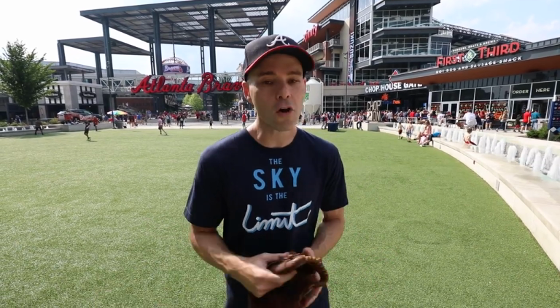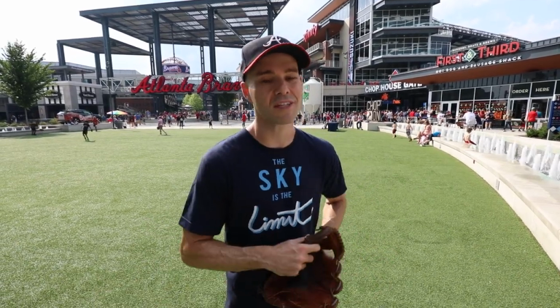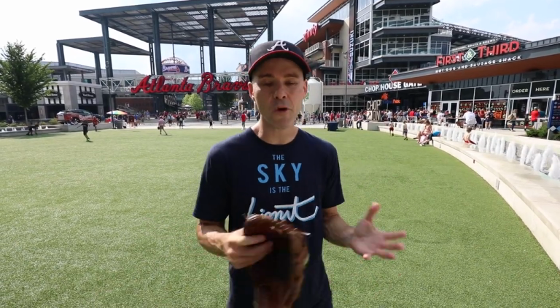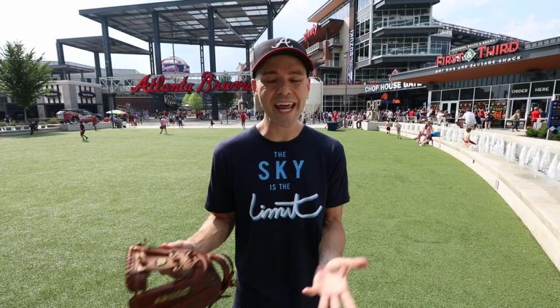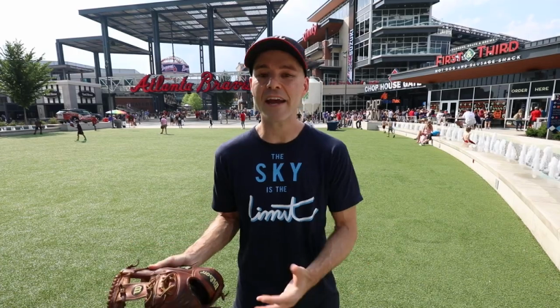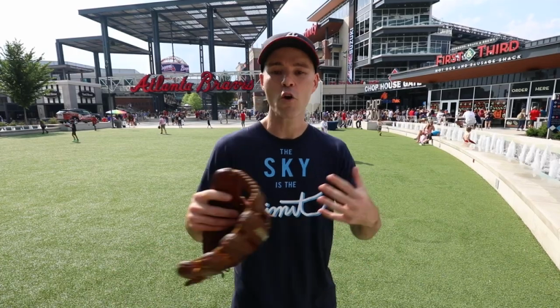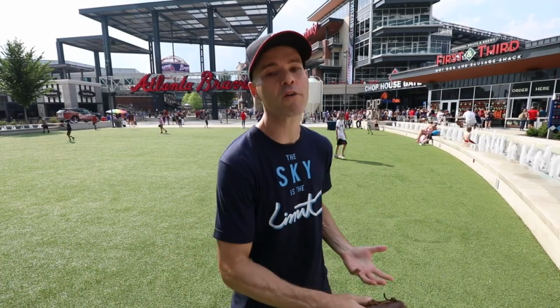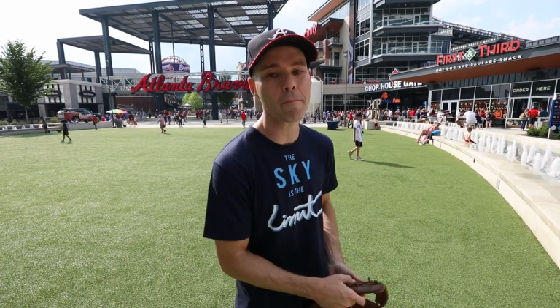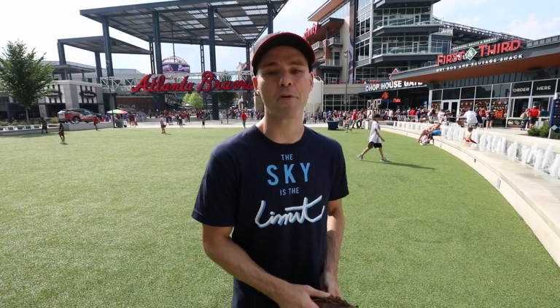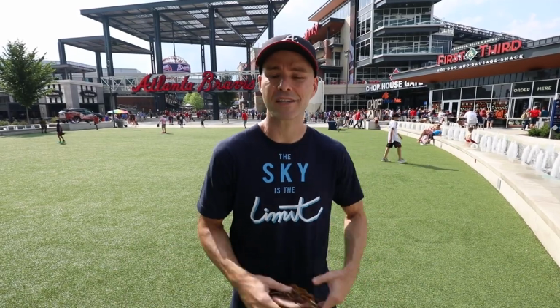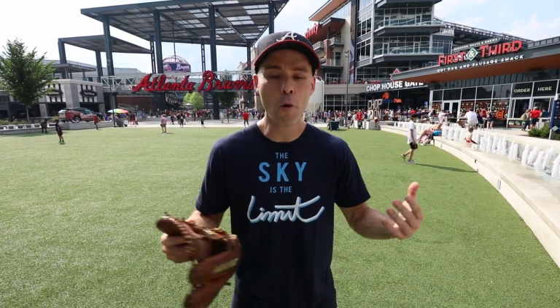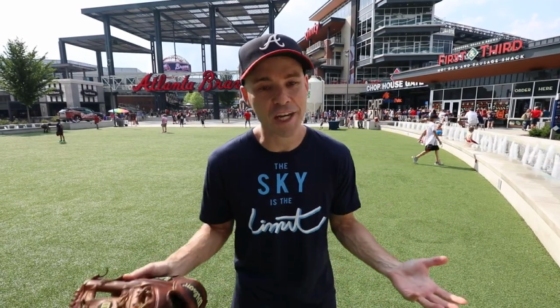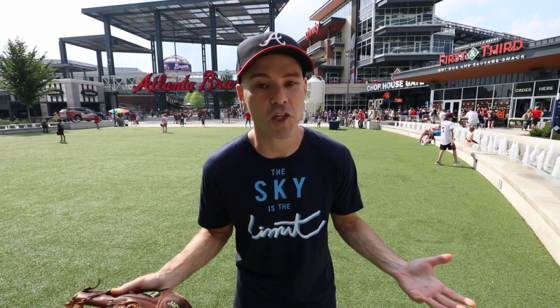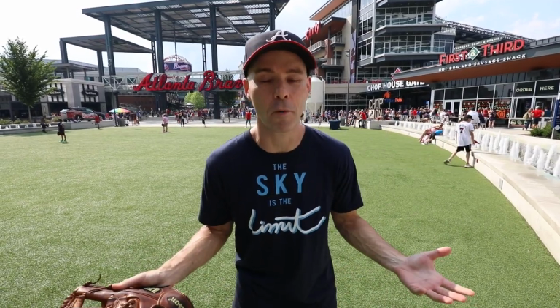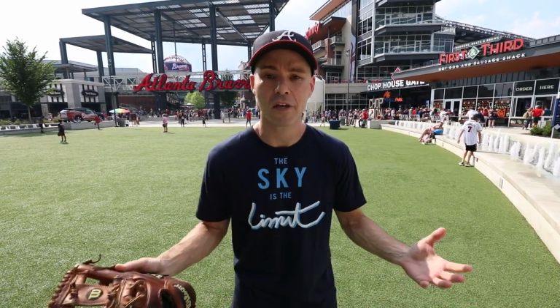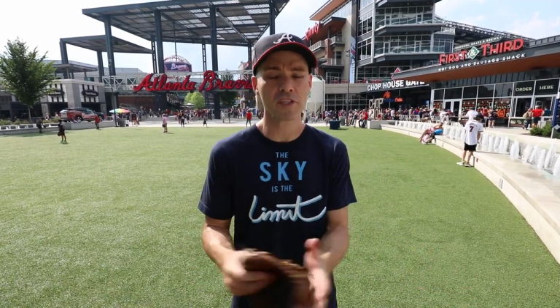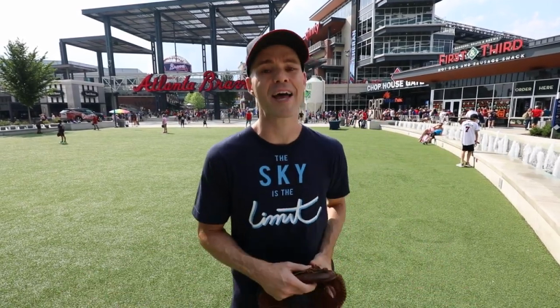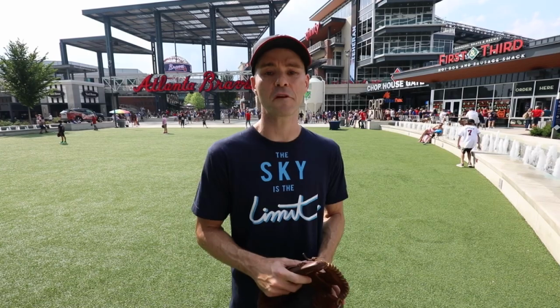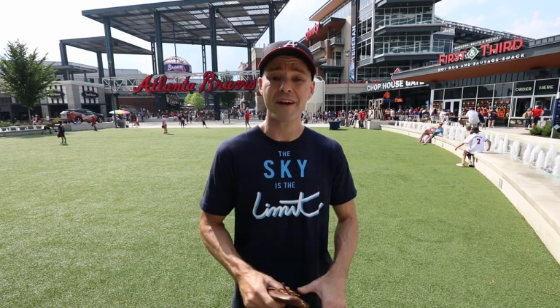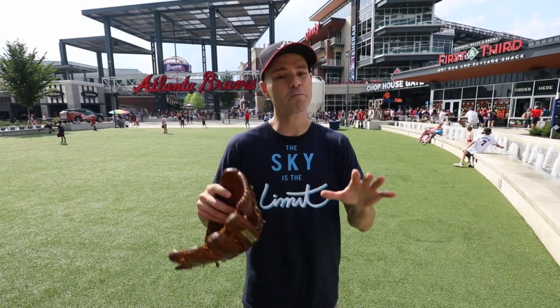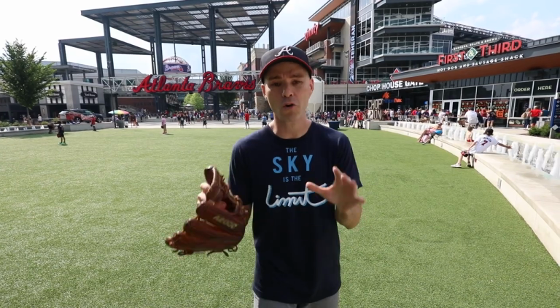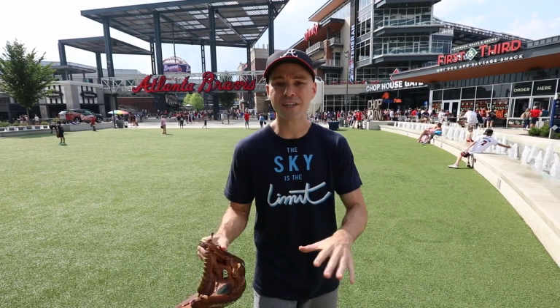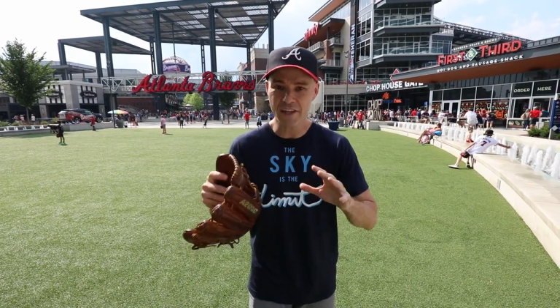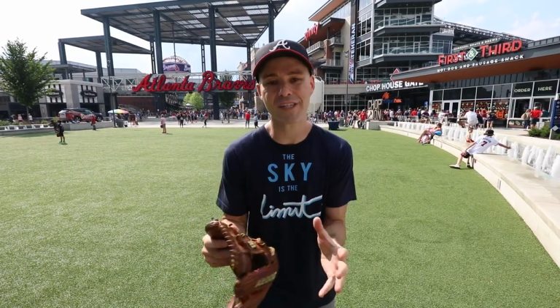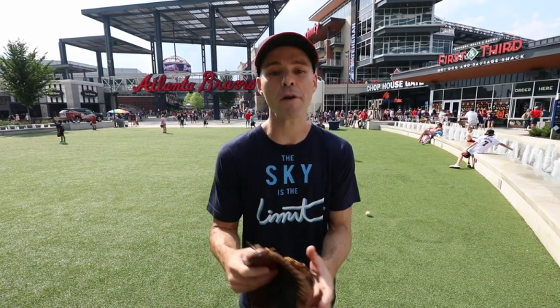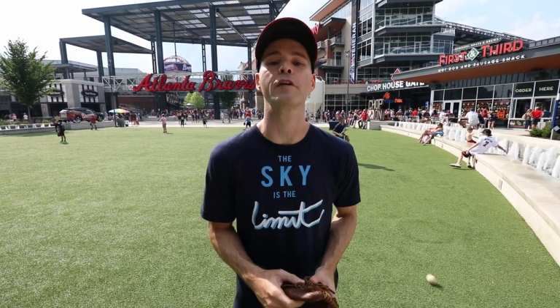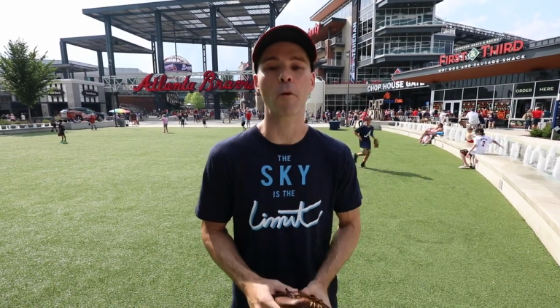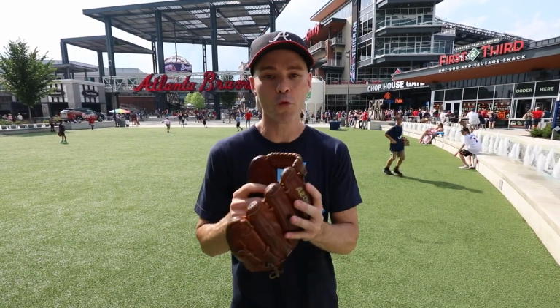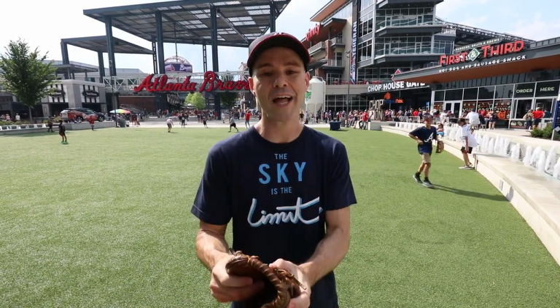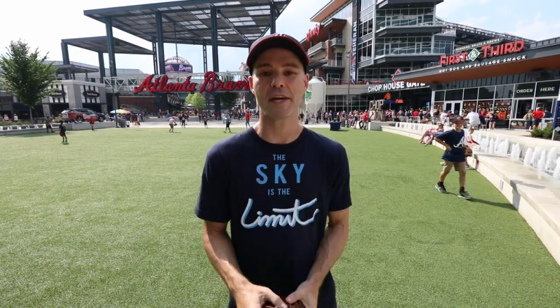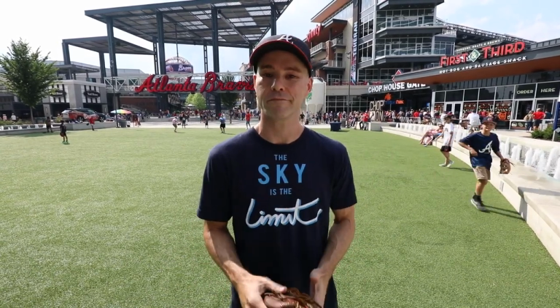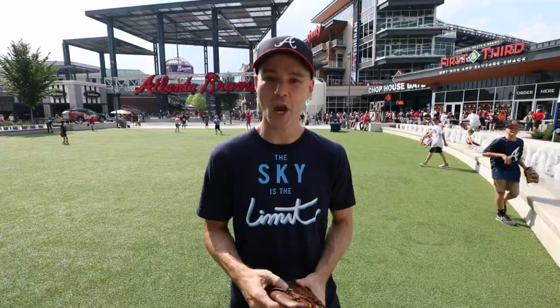As always, just looking forward to getting in there, running around during batting practice, hopefully catching a bunch of baseballs, and we'll see what else happens from there. This place is gorgeous — the newest stadium in Major League Baseball — really glad to be here. Here we go.